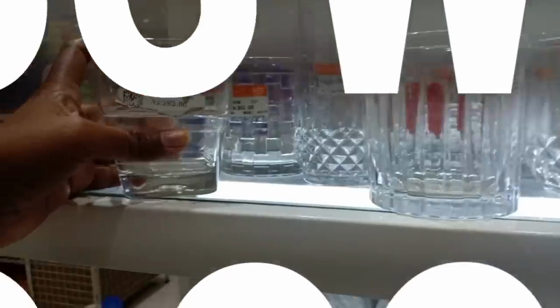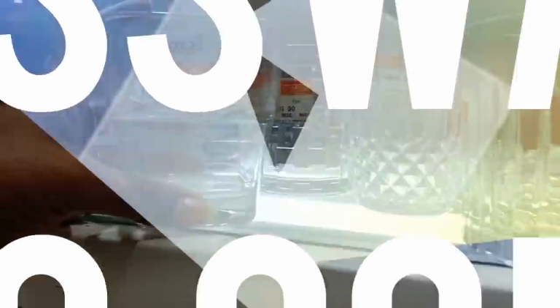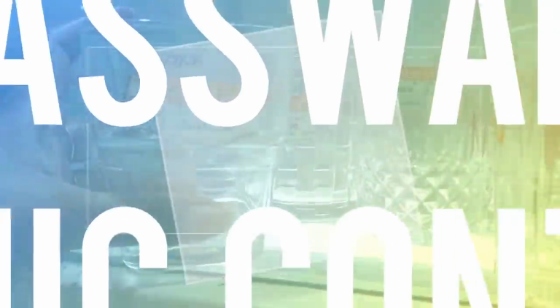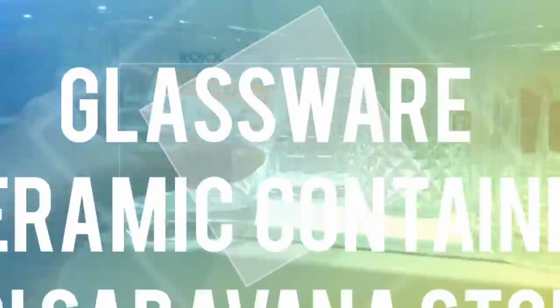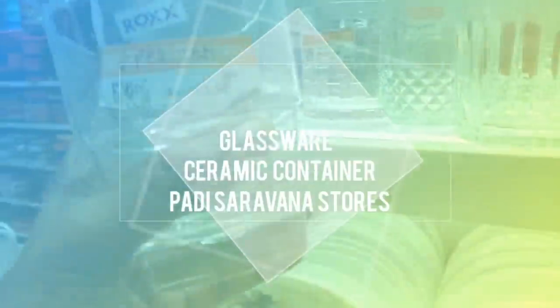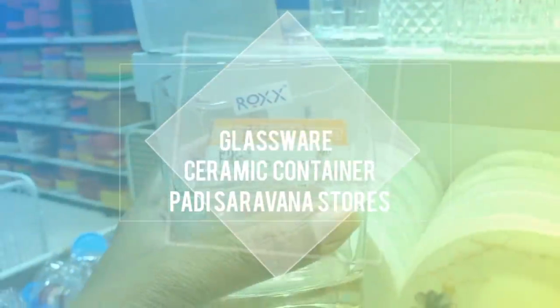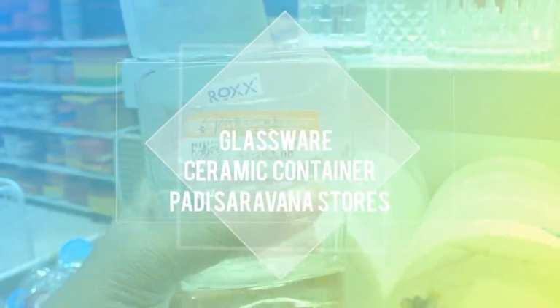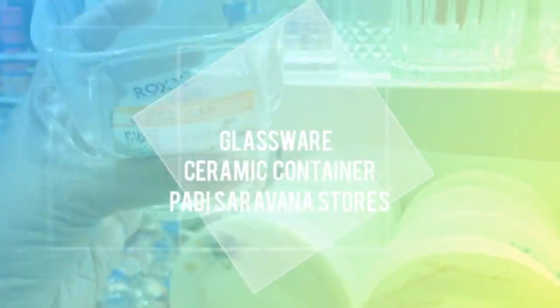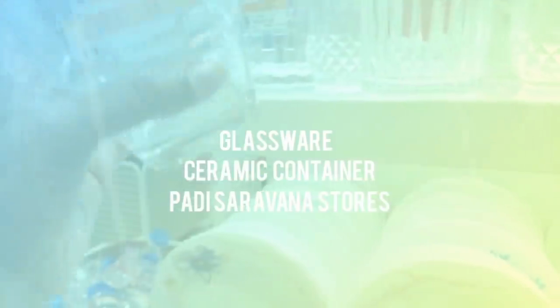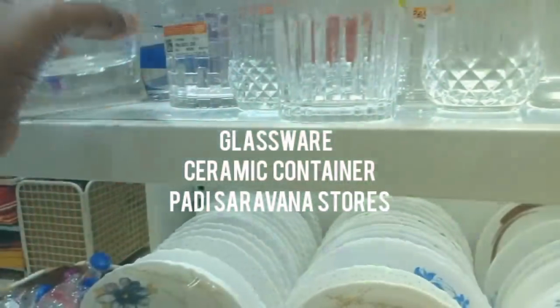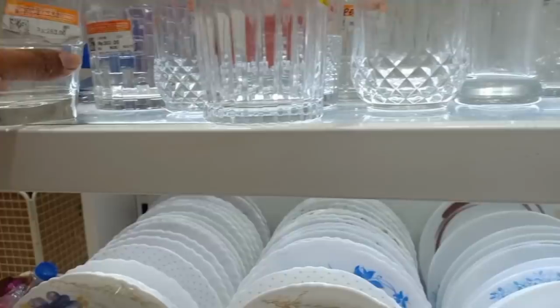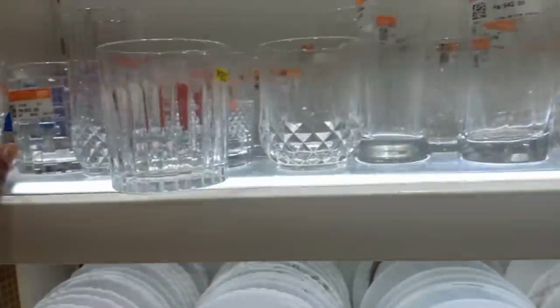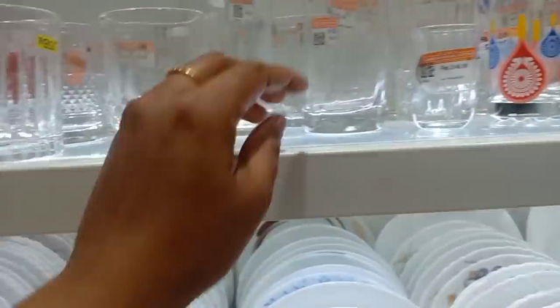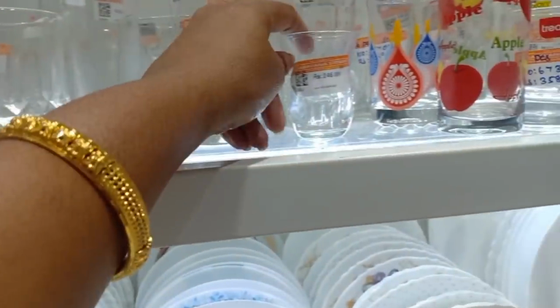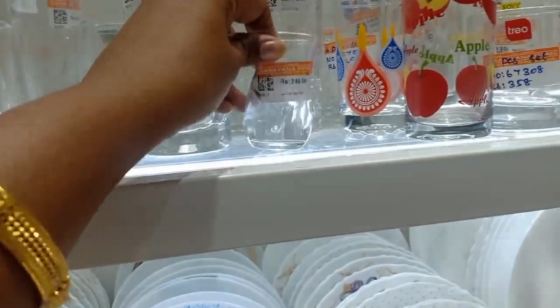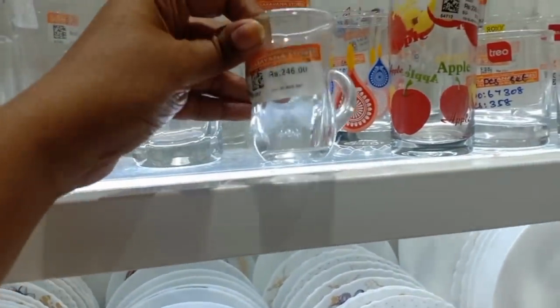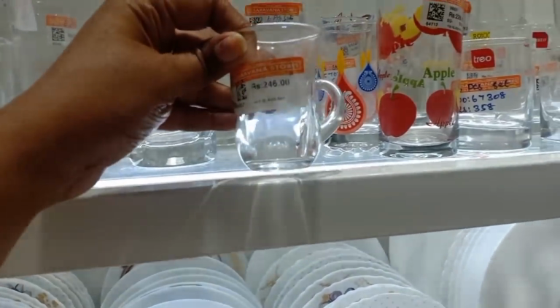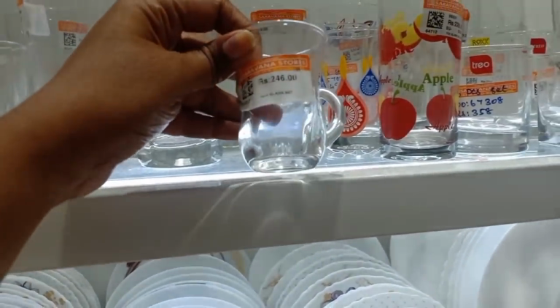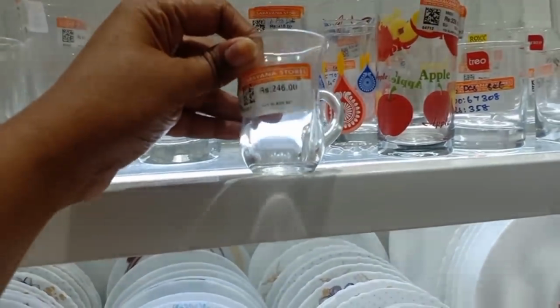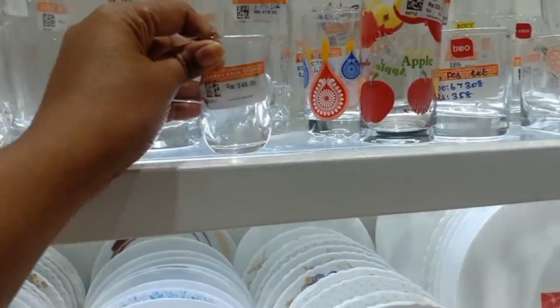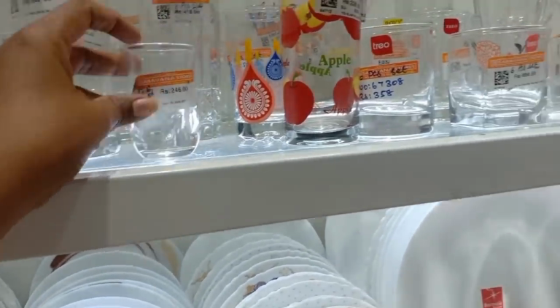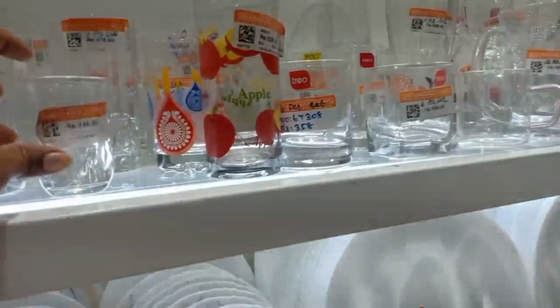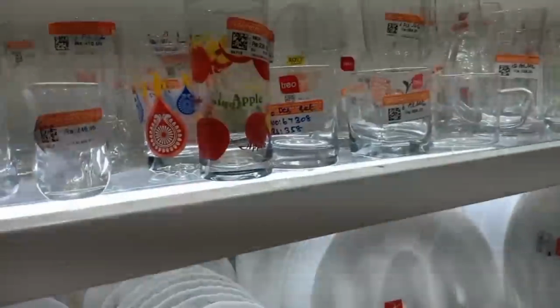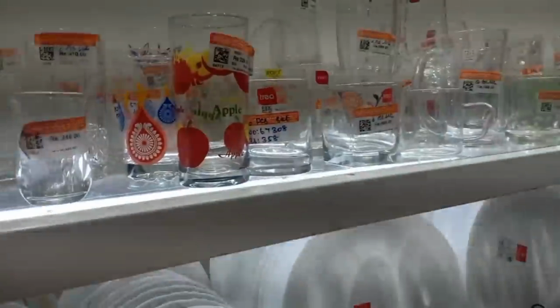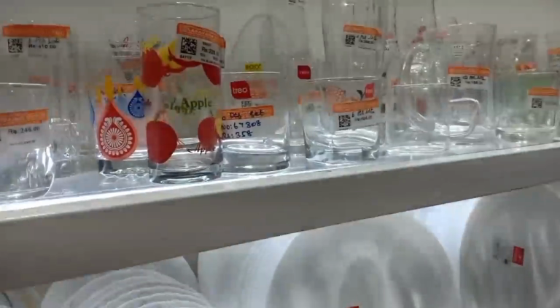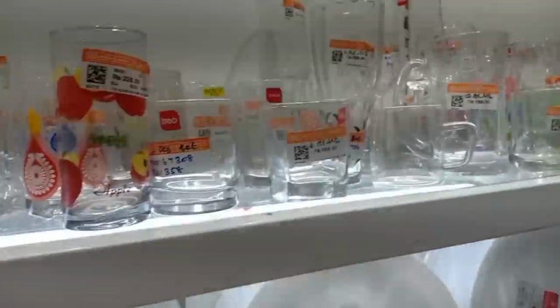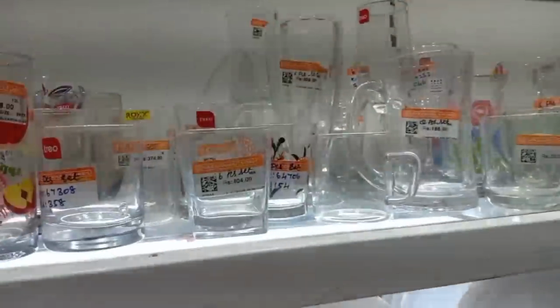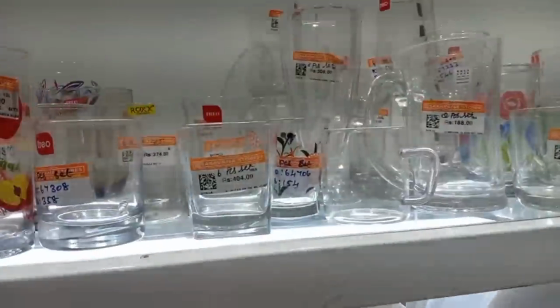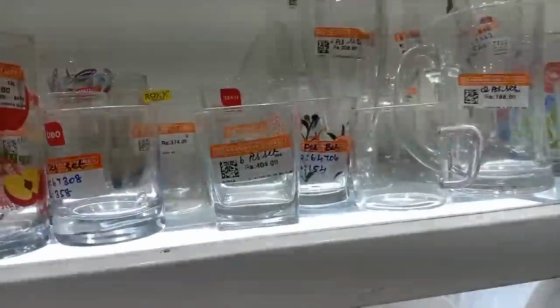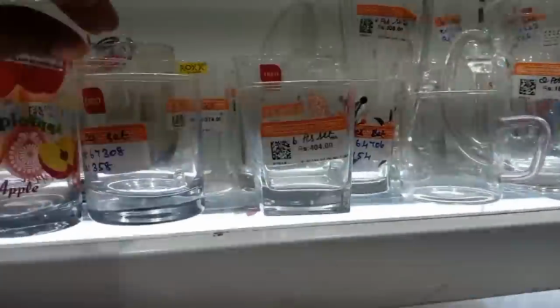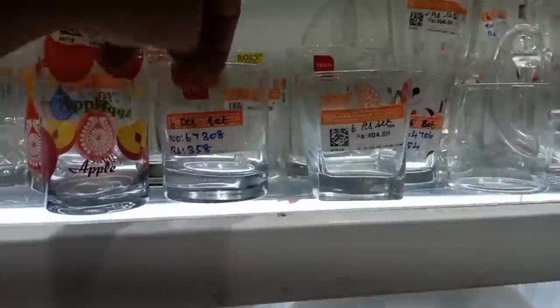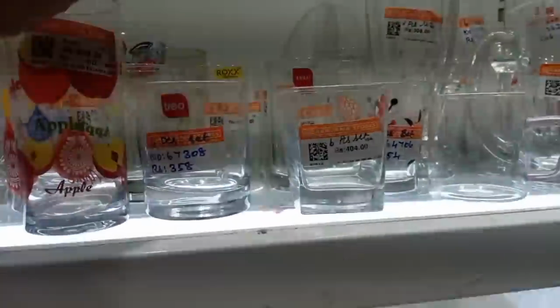Hi! Hello! Welcome back to our channel, Atchus Lifestyle. Today we are going to buy a glass of ceramic items and glass items. We have a 6-piece set, 3-piece set and sample pieces.